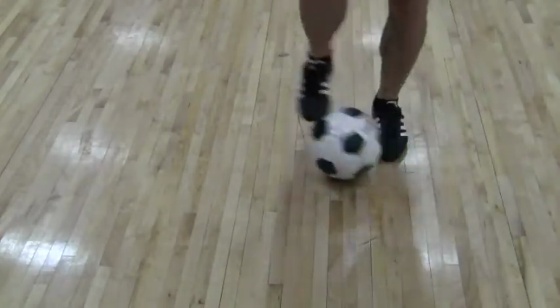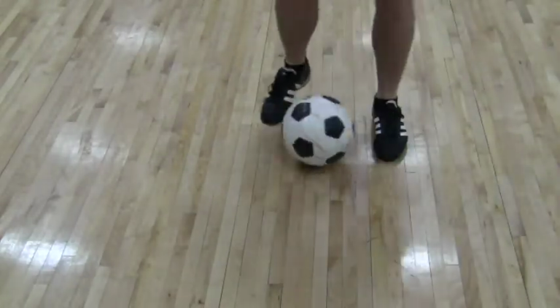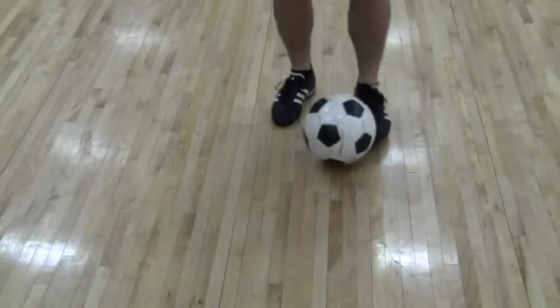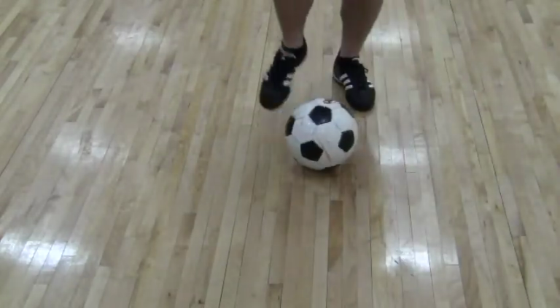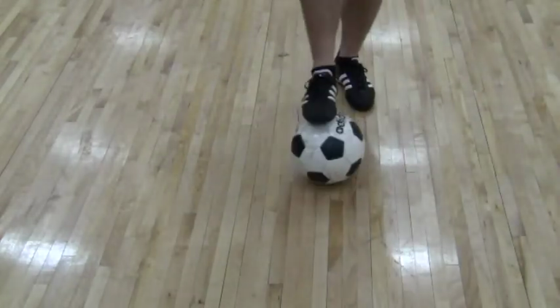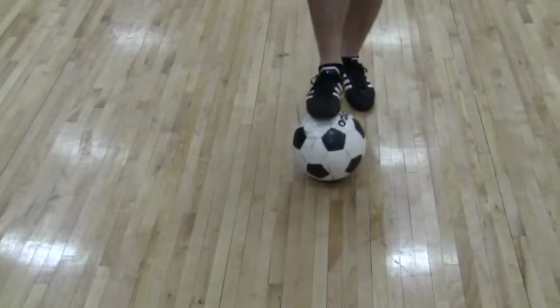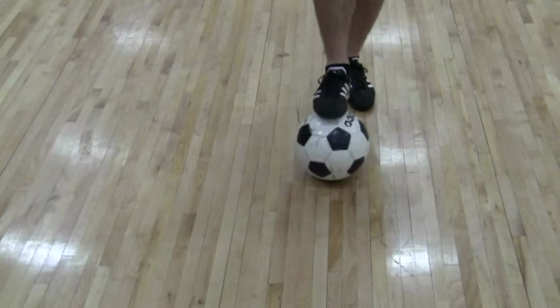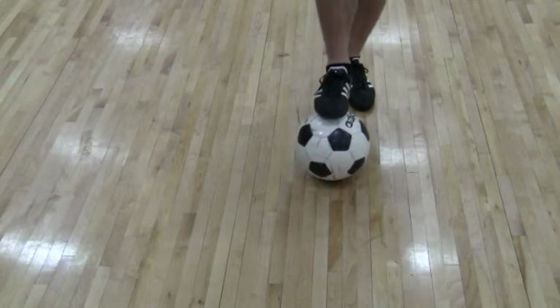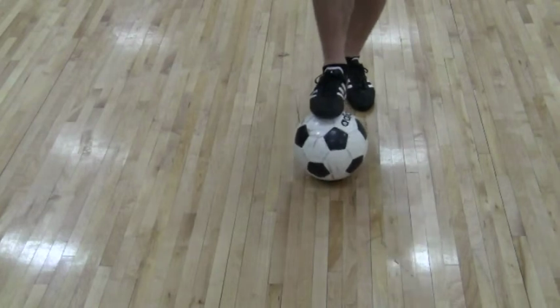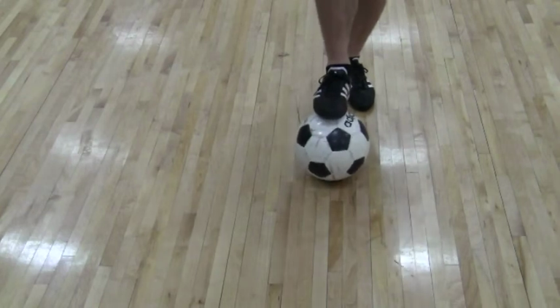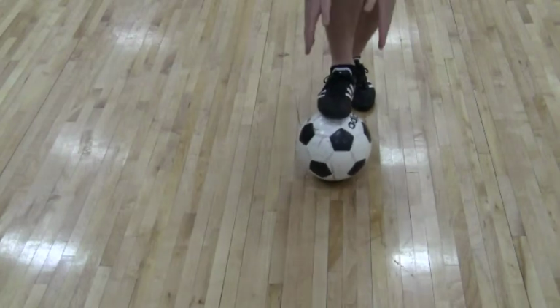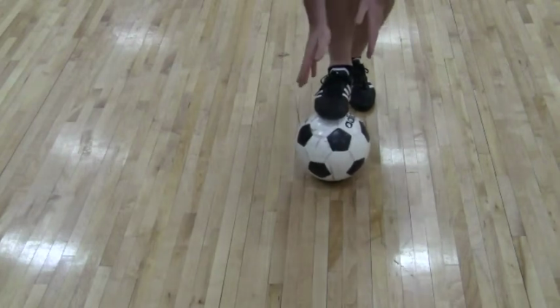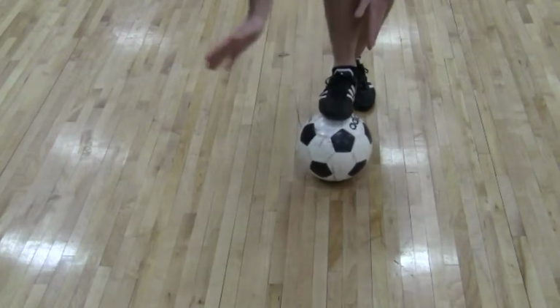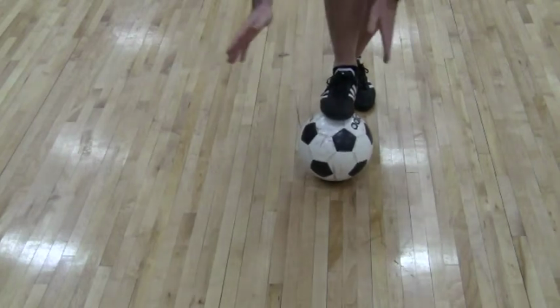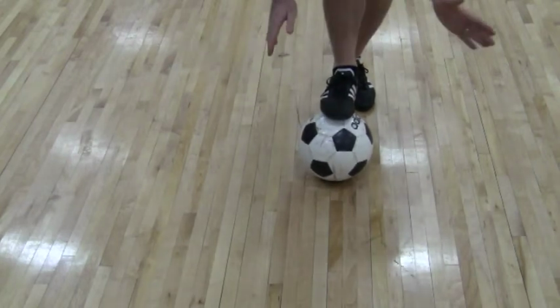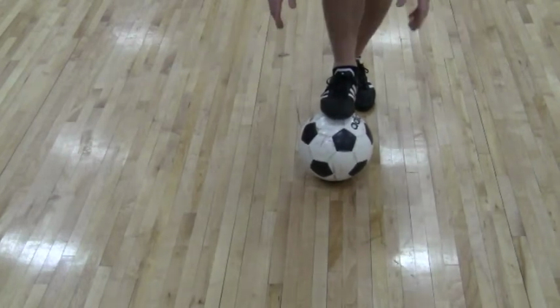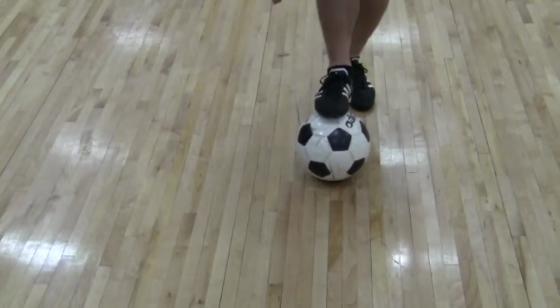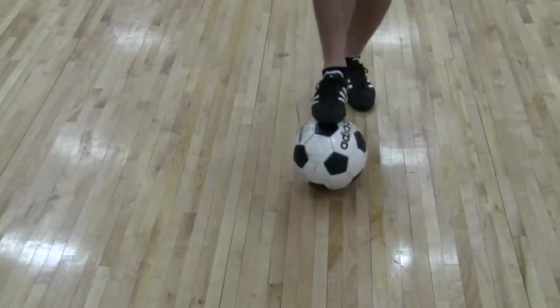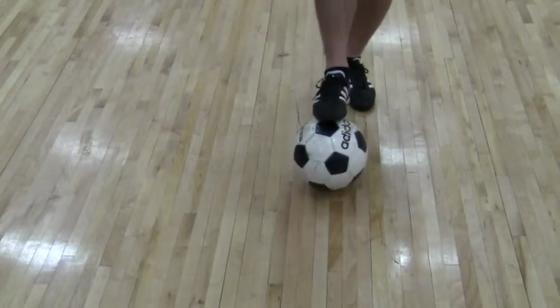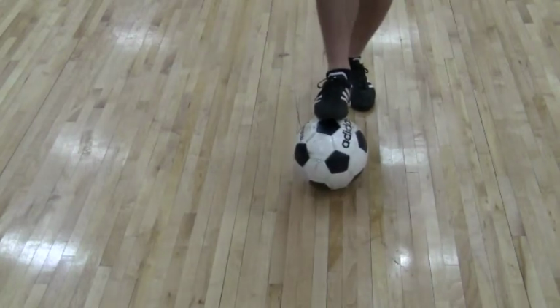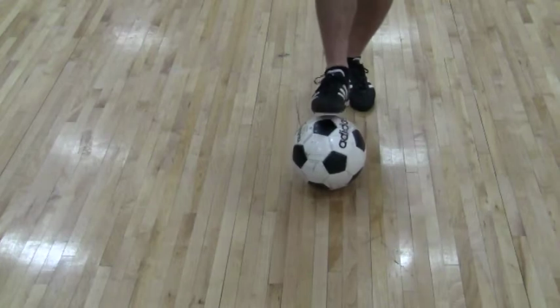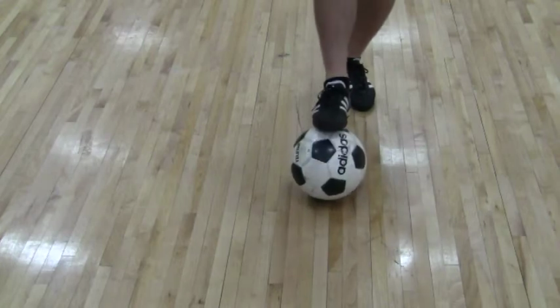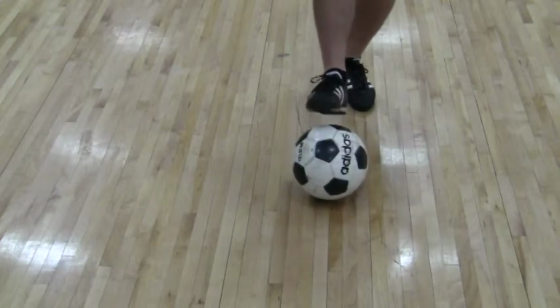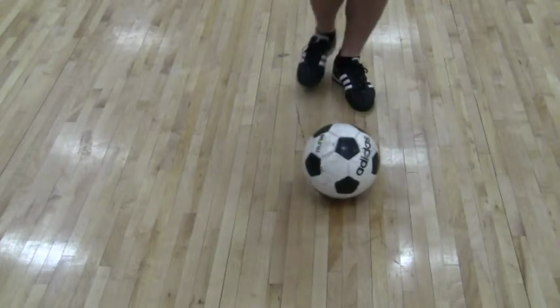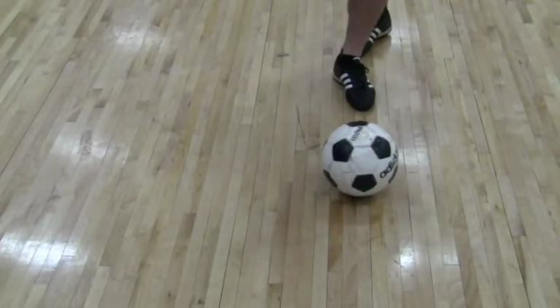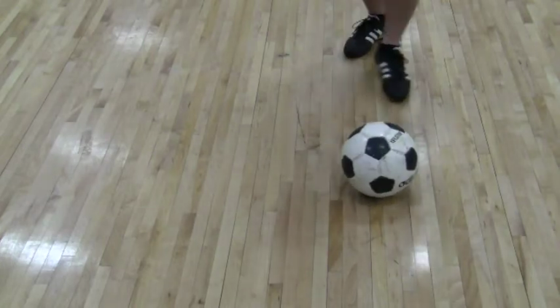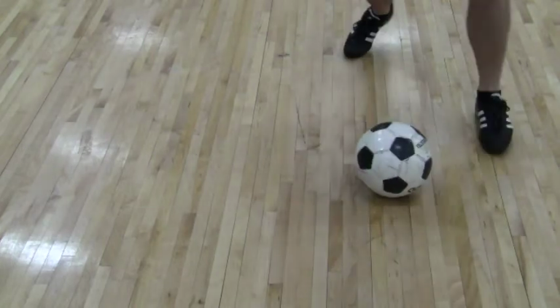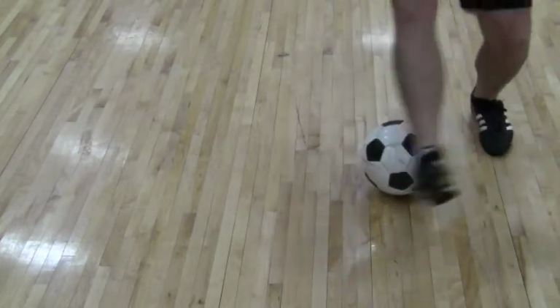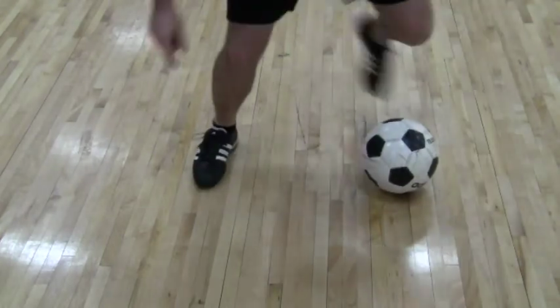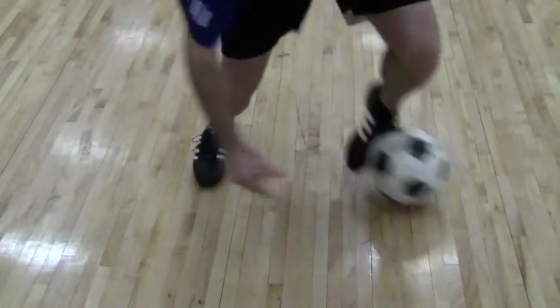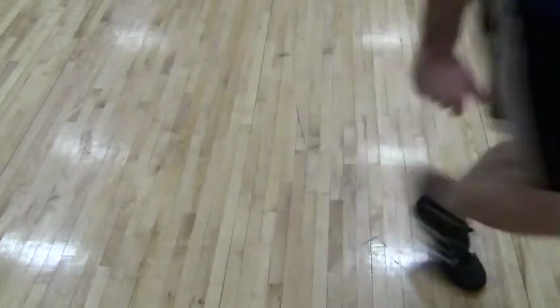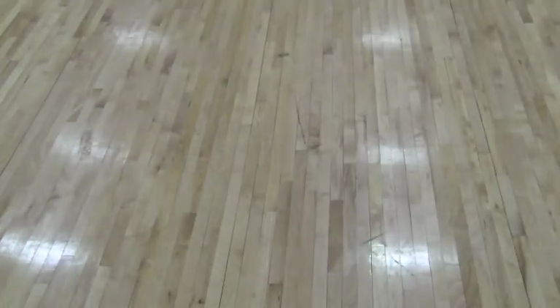If you picture a clock face, we're going out ten to two. The opponent's in front of me and I won't go out that way or that way to try and get round them — ten o'clock or two o'clock. So here we go, putting it all together, through and explode away.